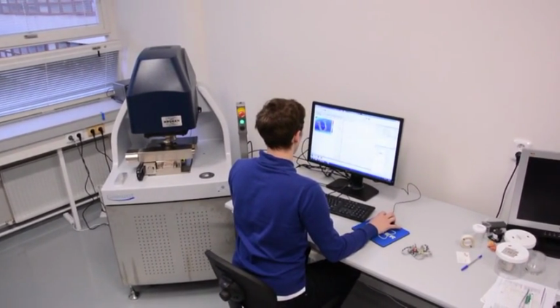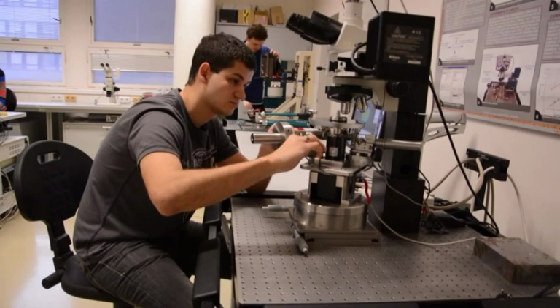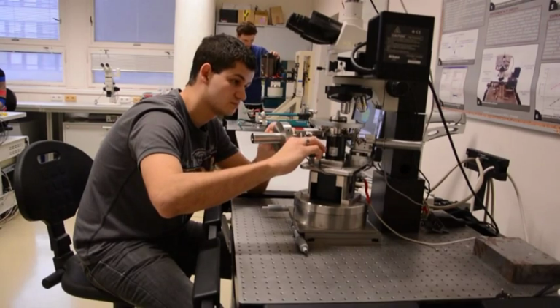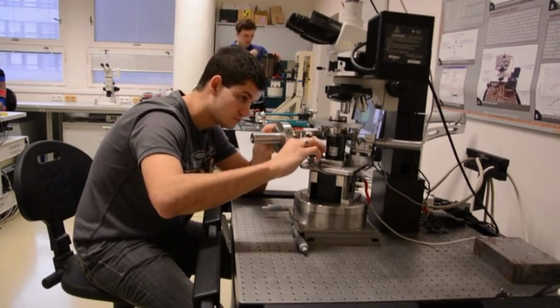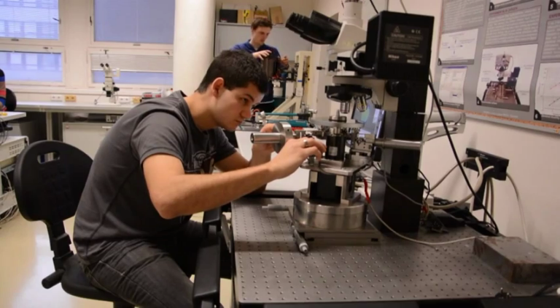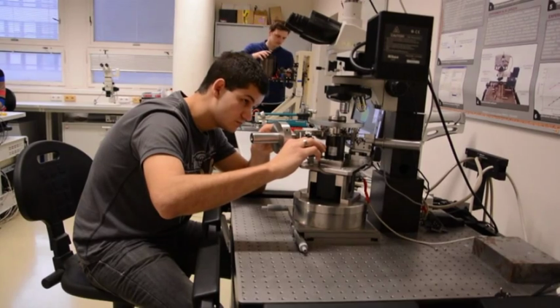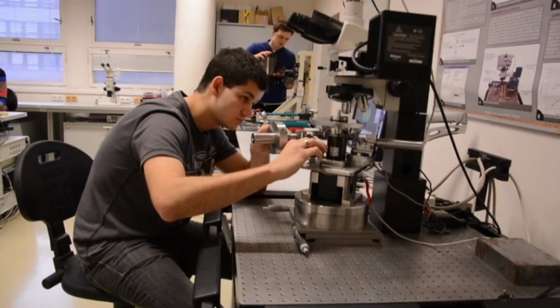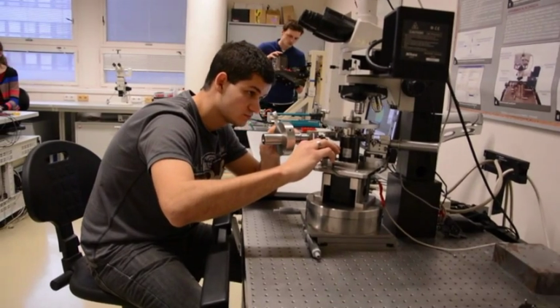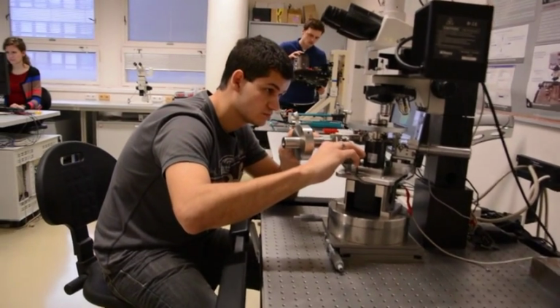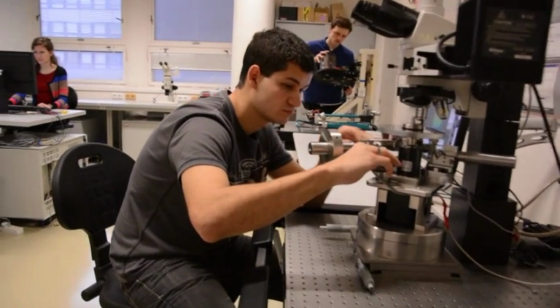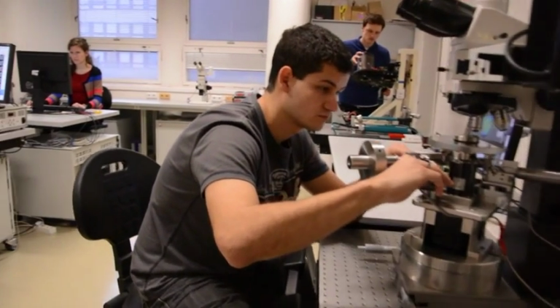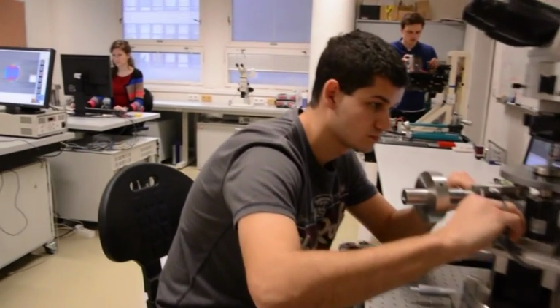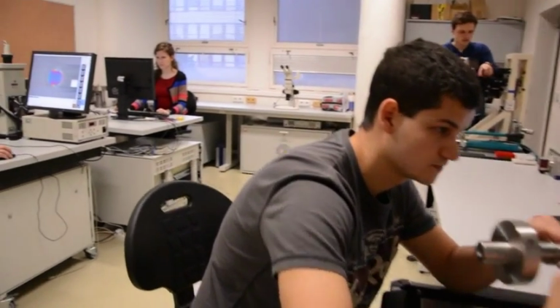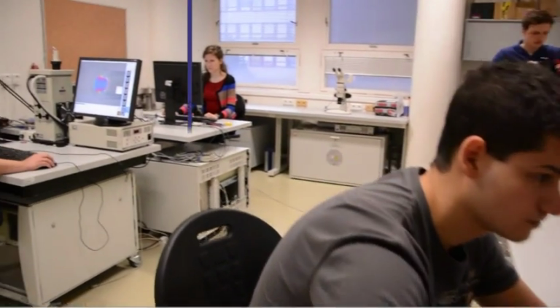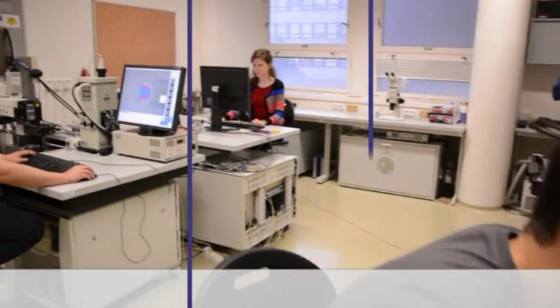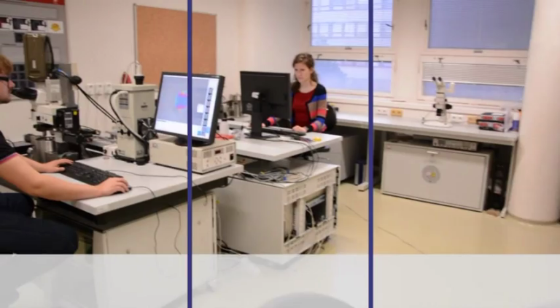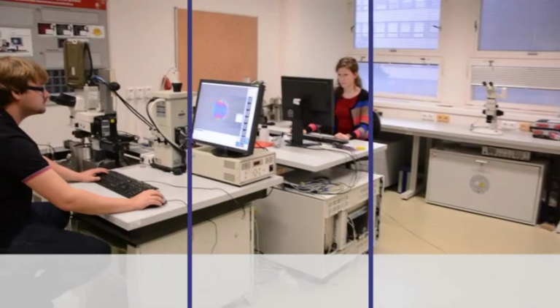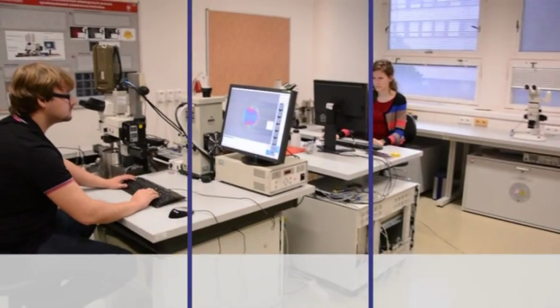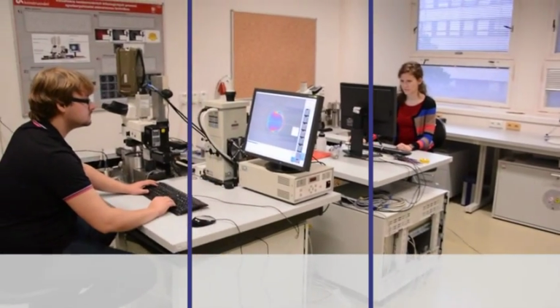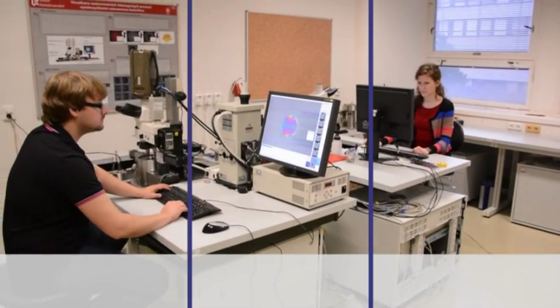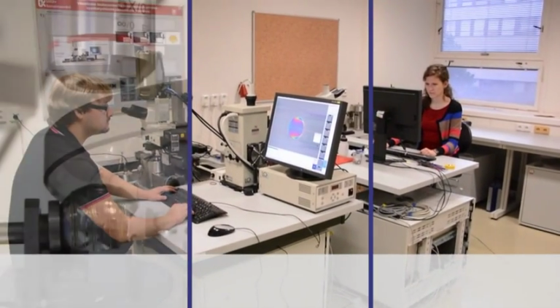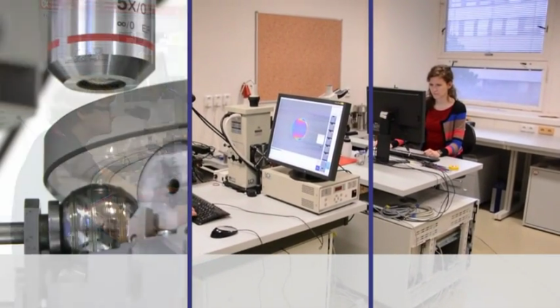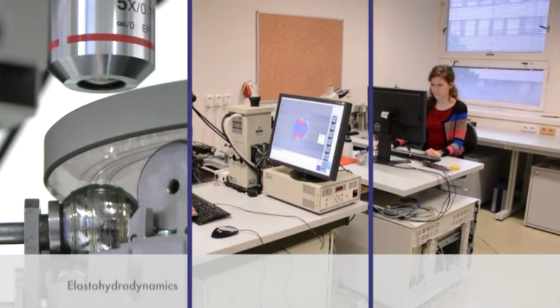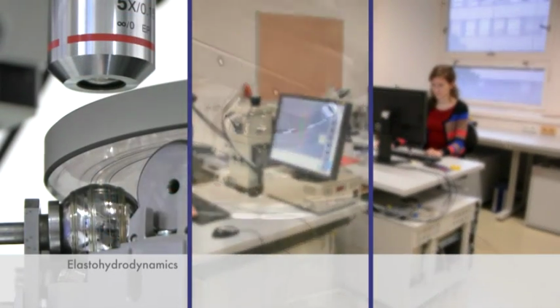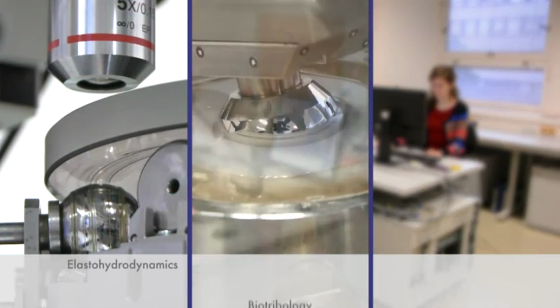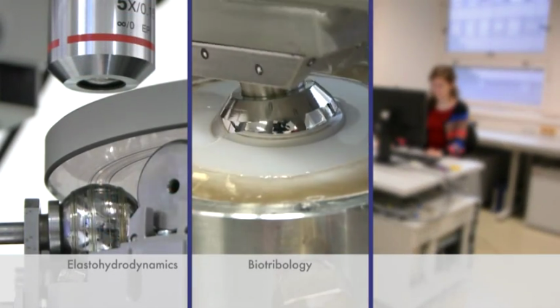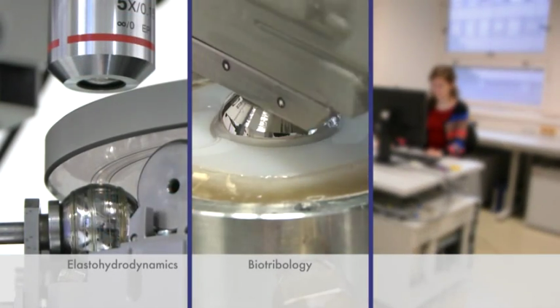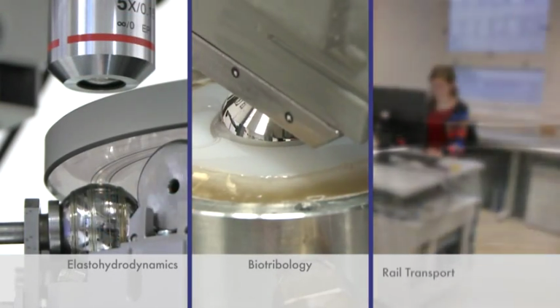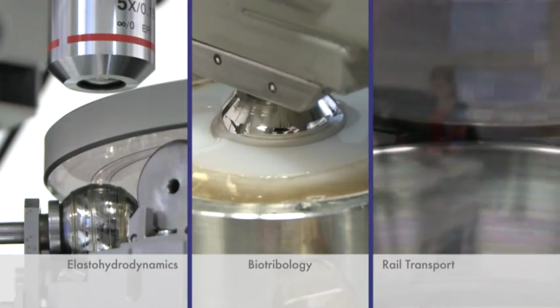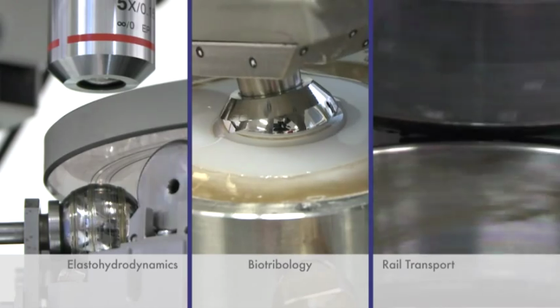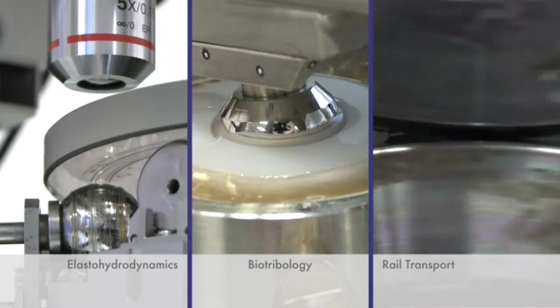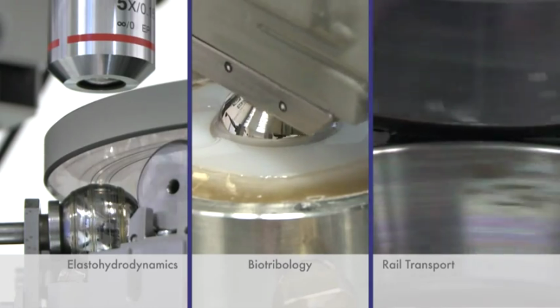To effectively solve friction and wear problems in this area of research, we are divided up into various sections: elasto-hydrodynamics, biotribology and rail transport.